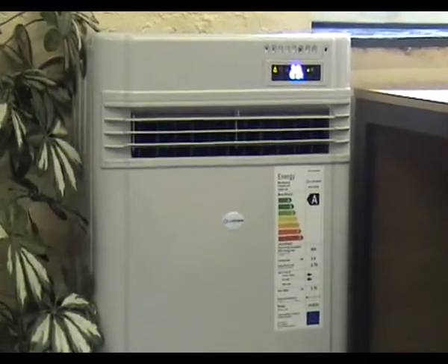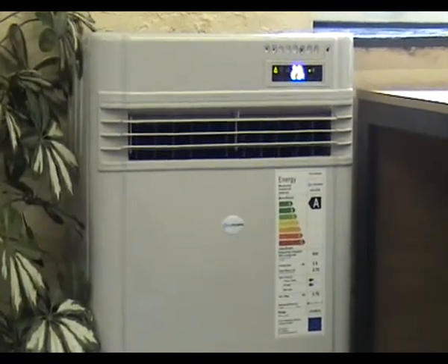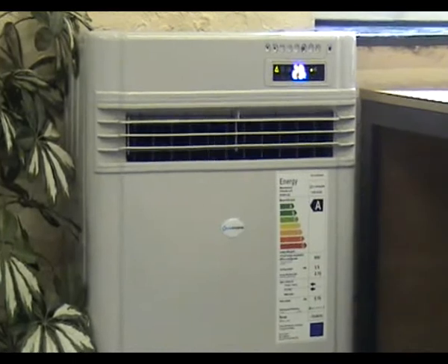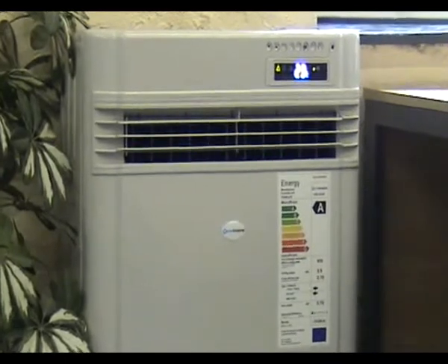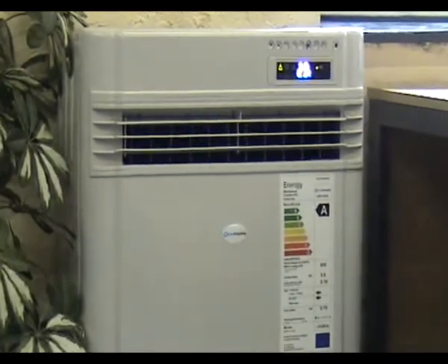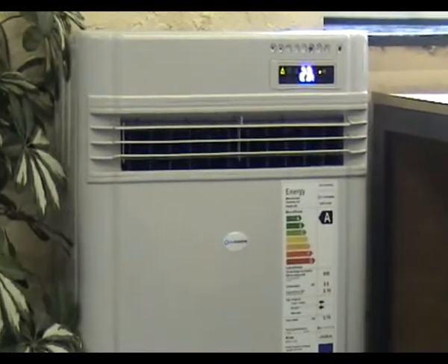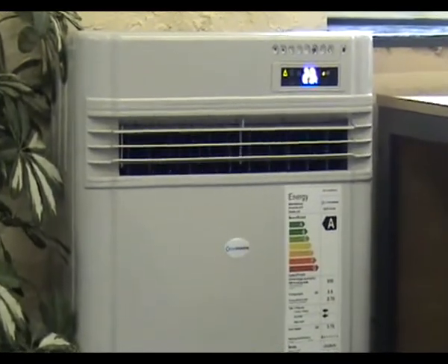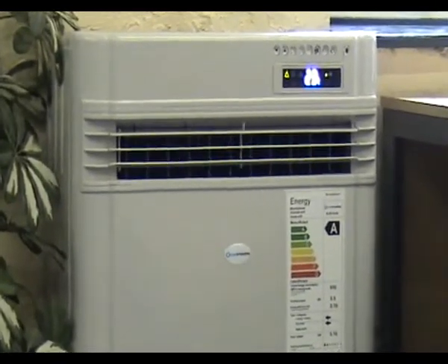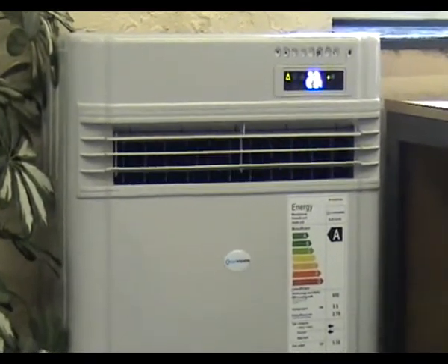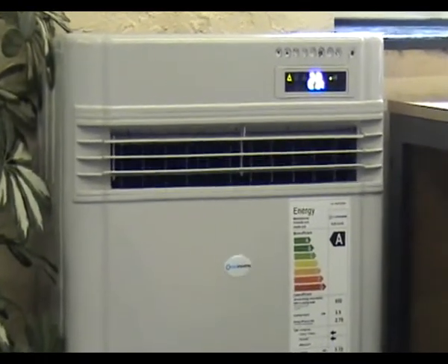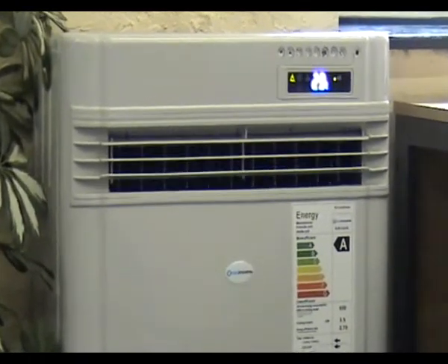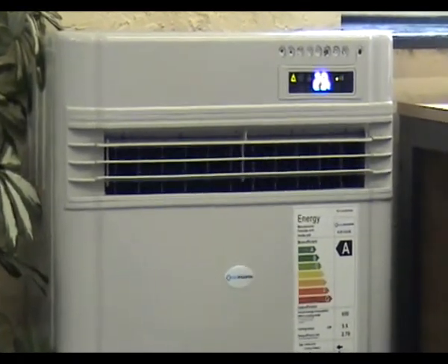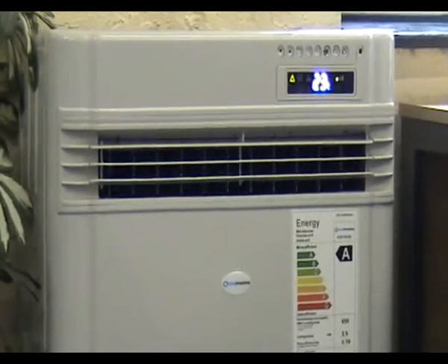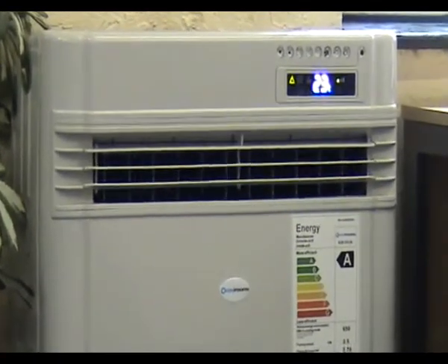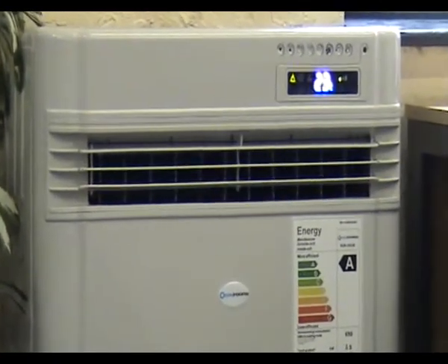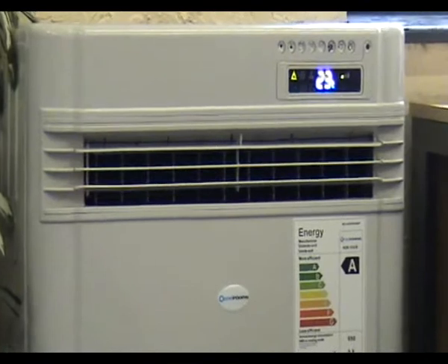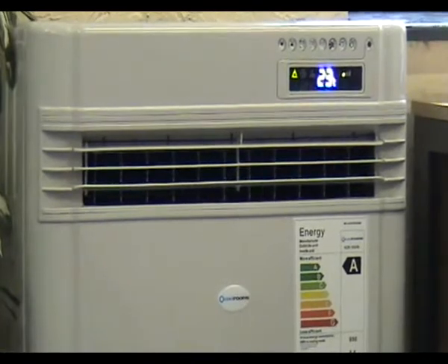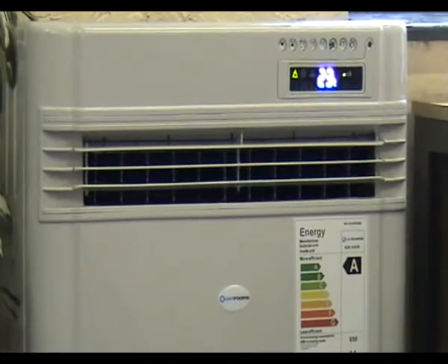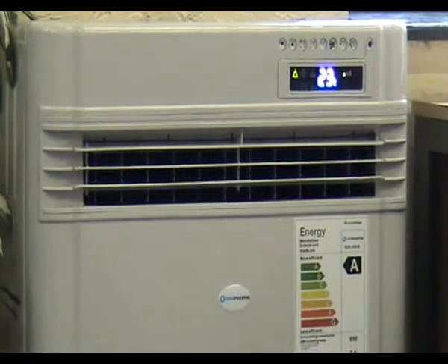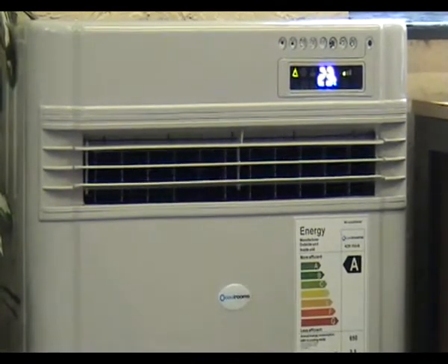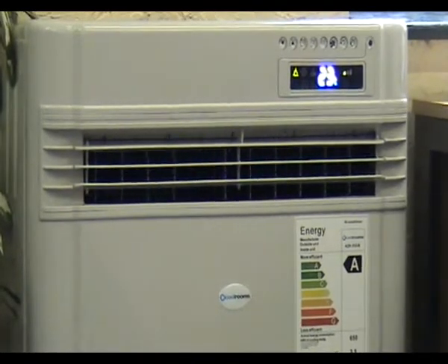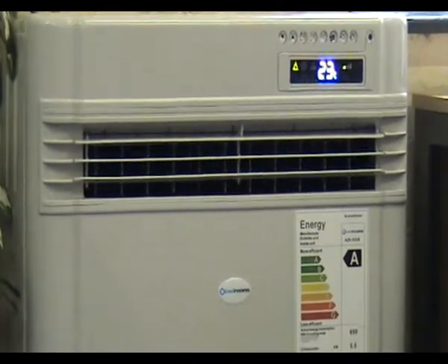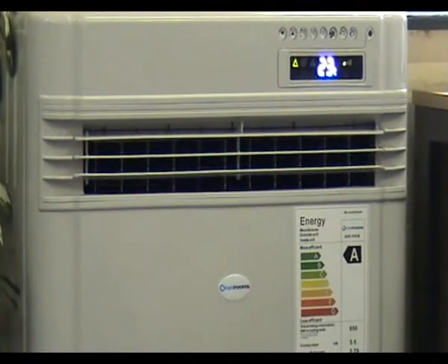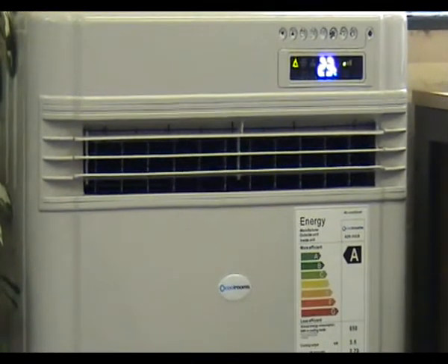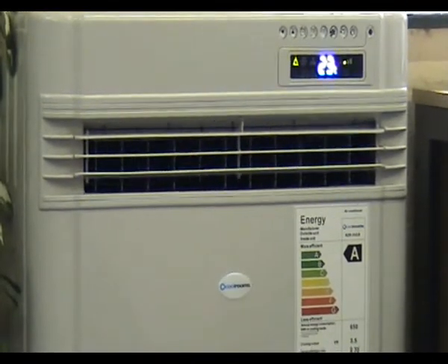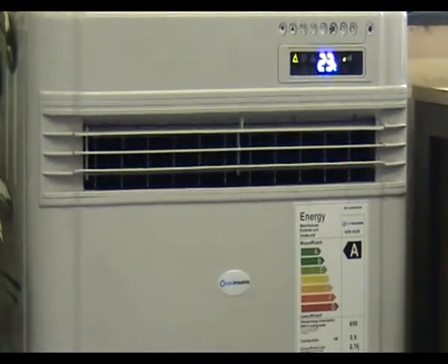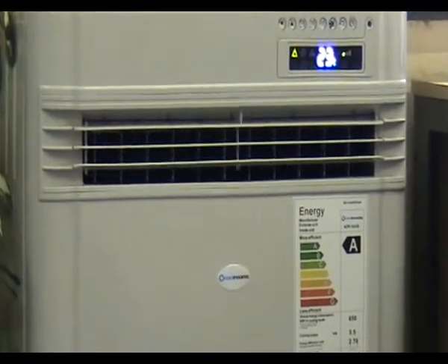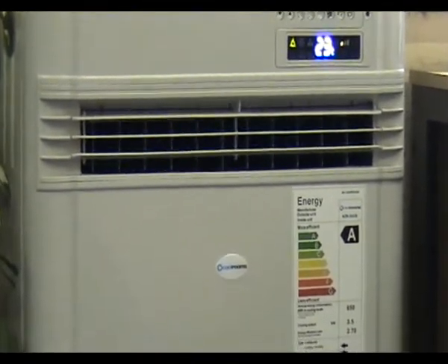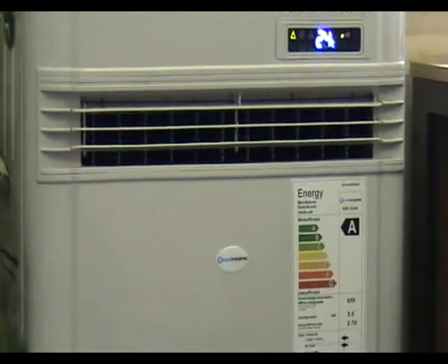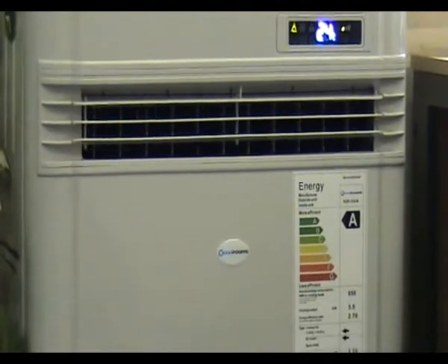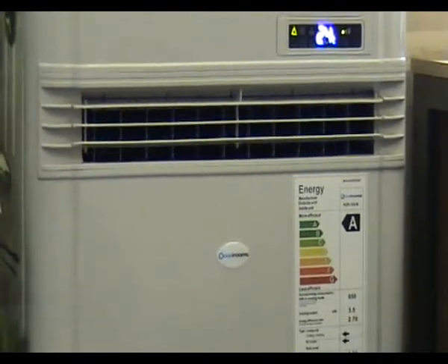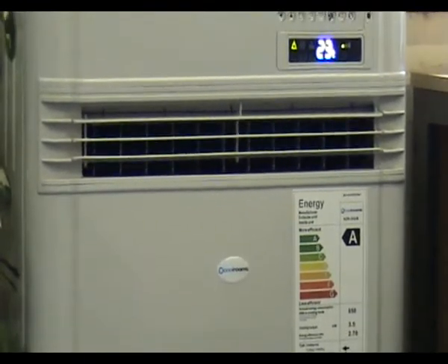The unique design means that you can both heat and cool your environment with one self-contained unit, 24 hours a day, 365 days a year, responding to the climate settings that you choose on a simple and easy to use control panel.